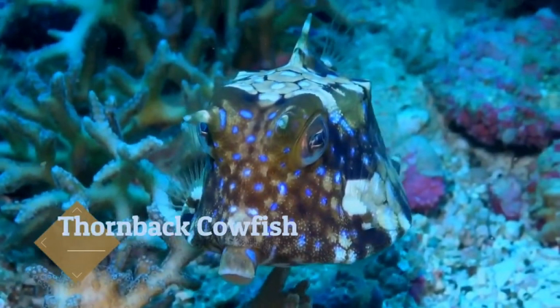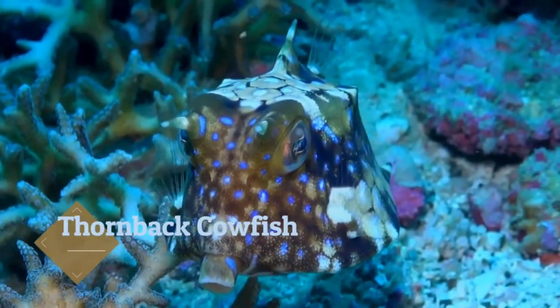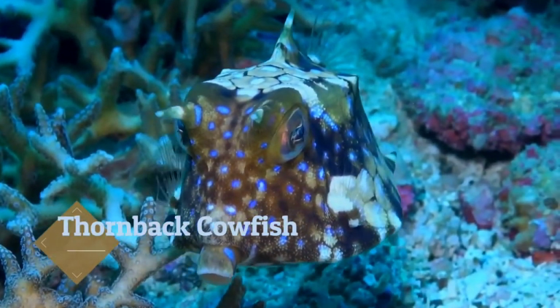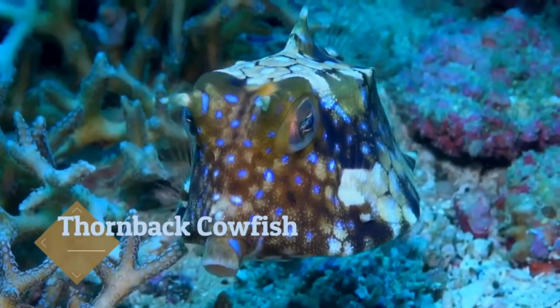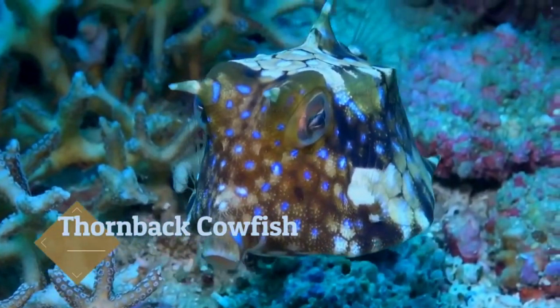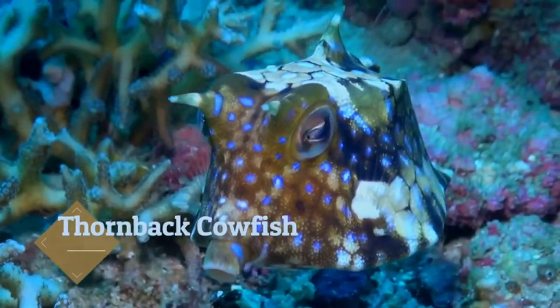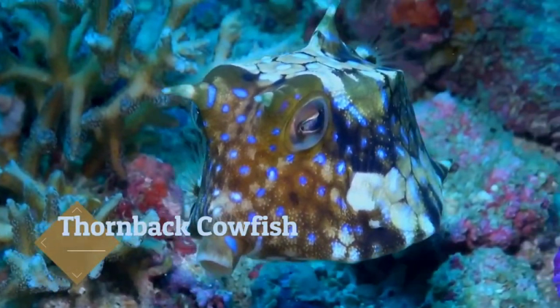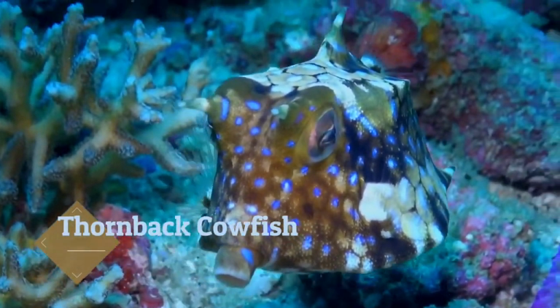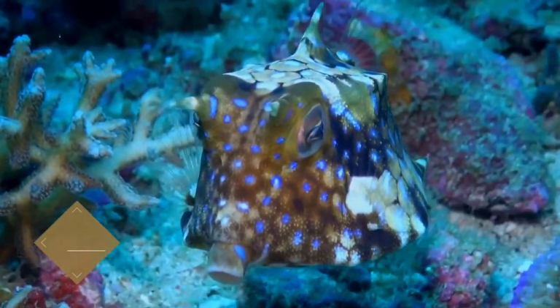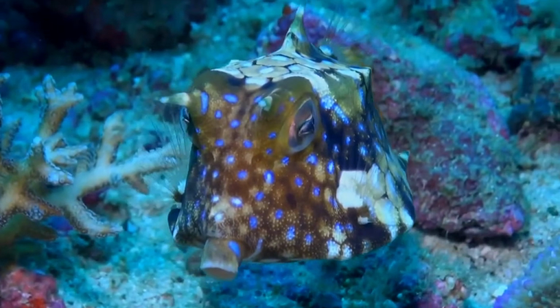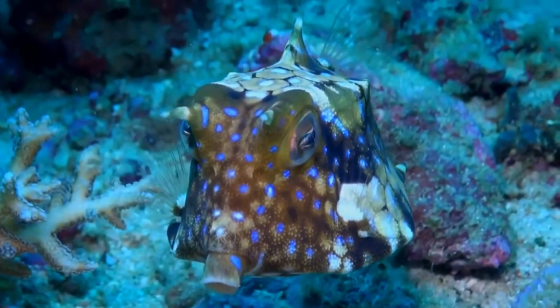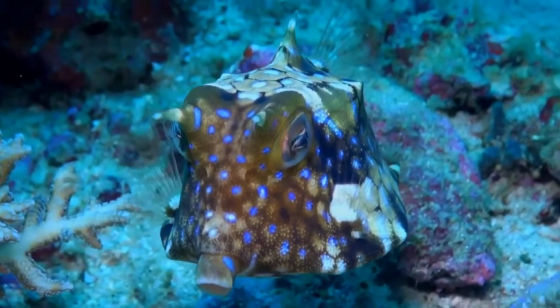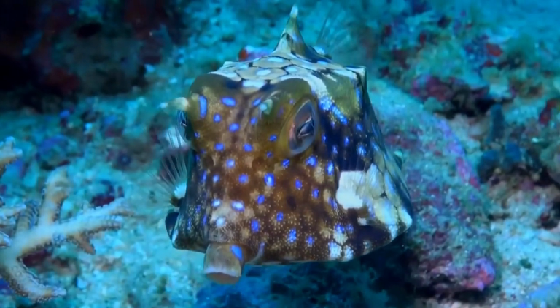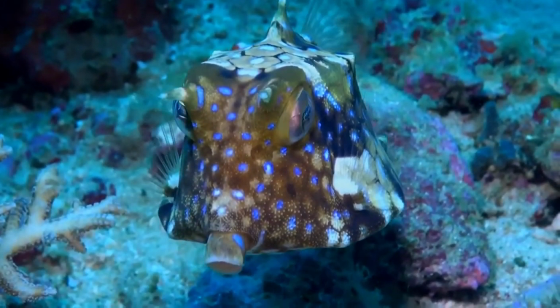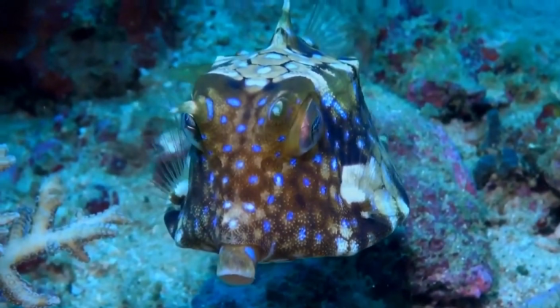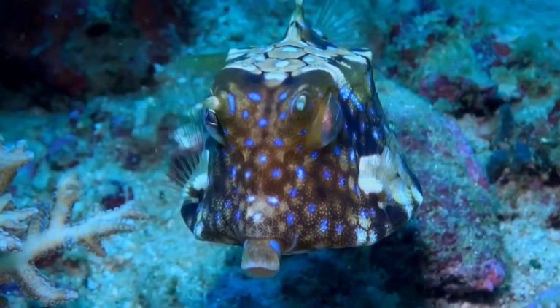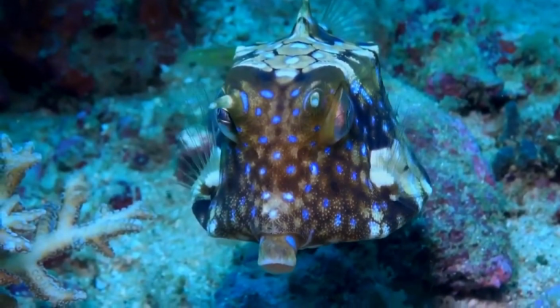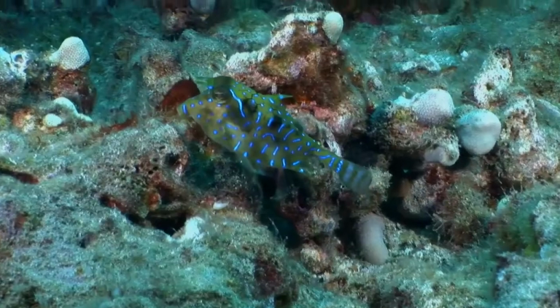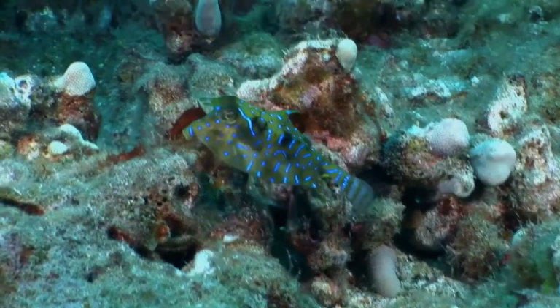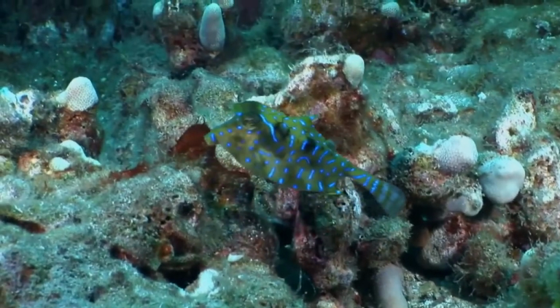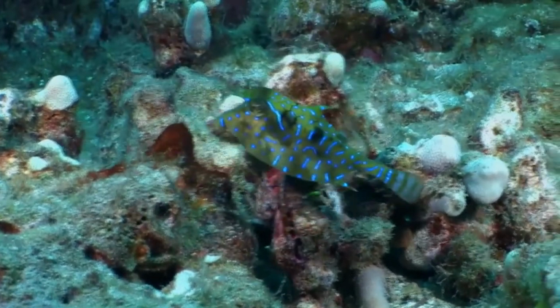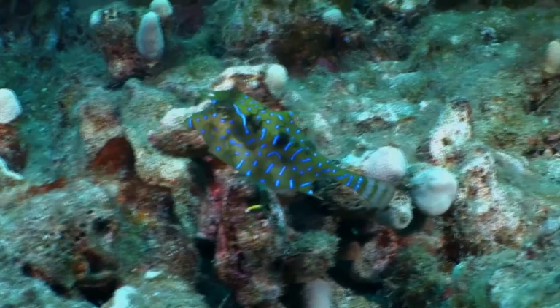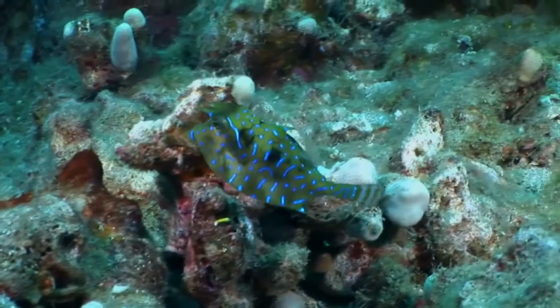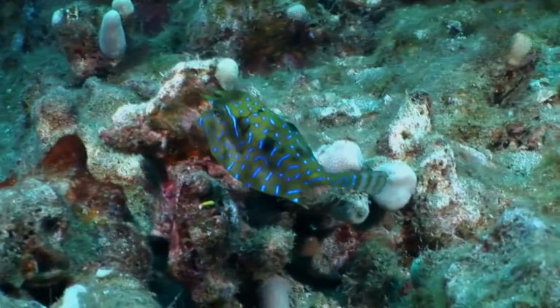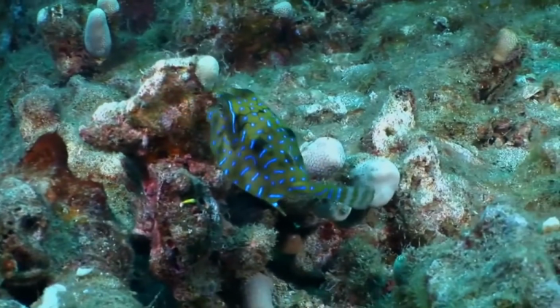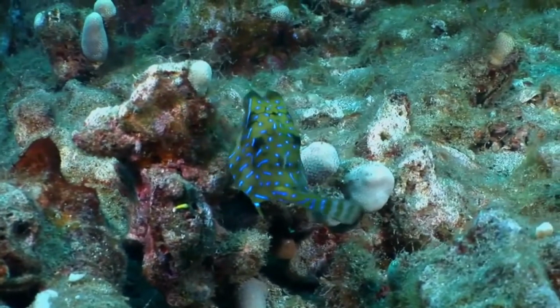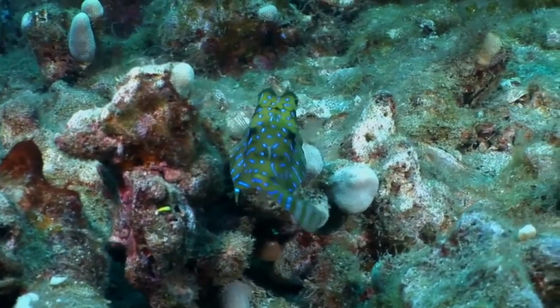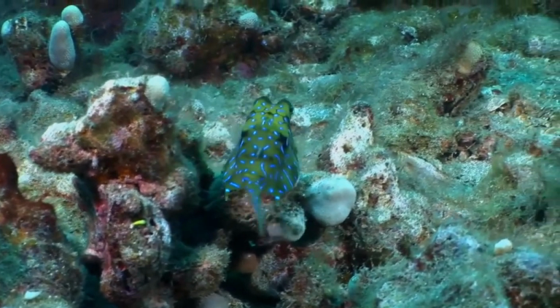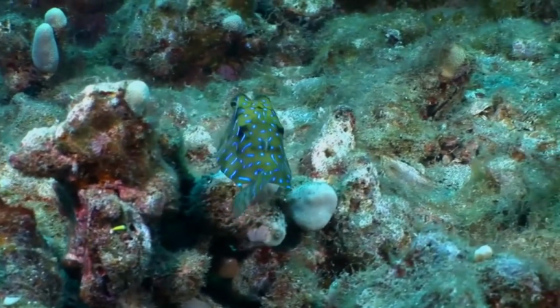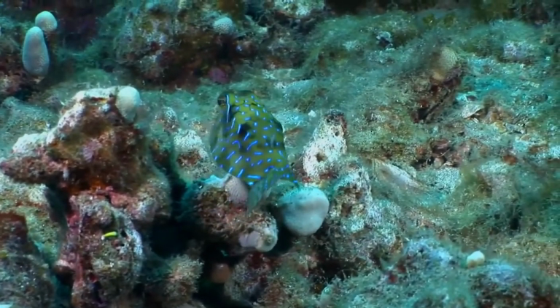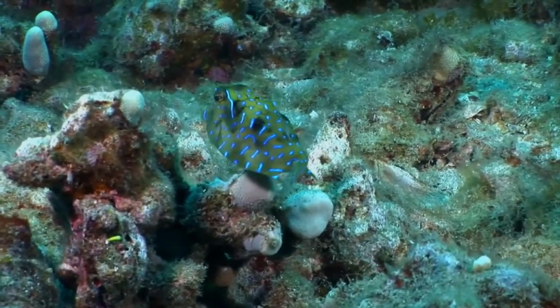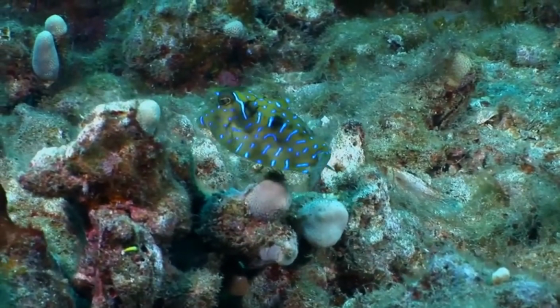The thornback cowfish is a poisonous species of boxfish found throughout the tropical Indo-Pacific from East Africa to the base islands. It is an uncommon fish that feeds on small invertebrates that it picks up off the seabed.